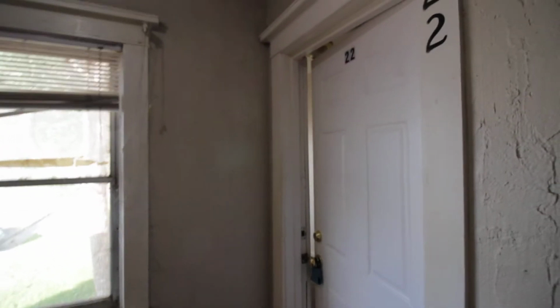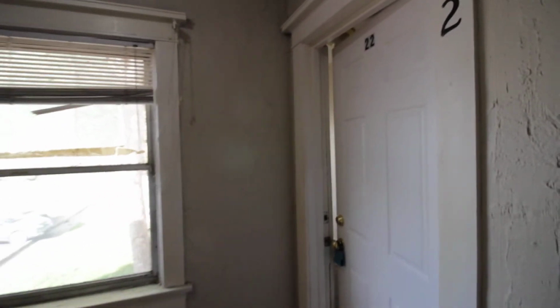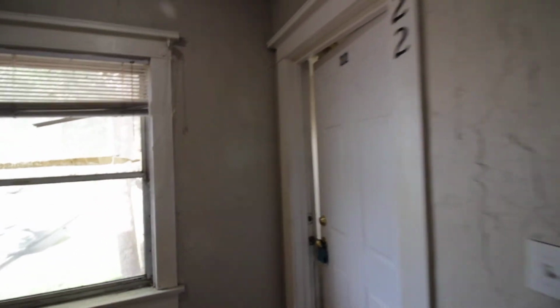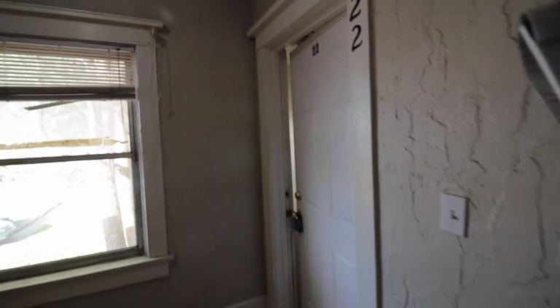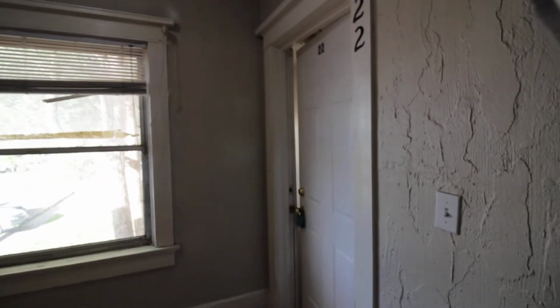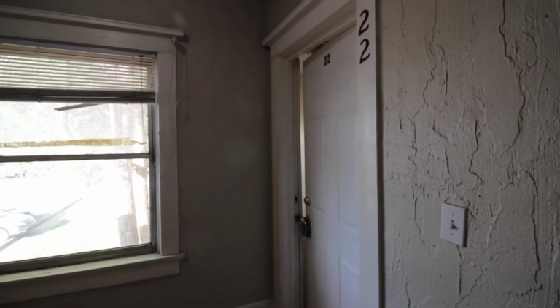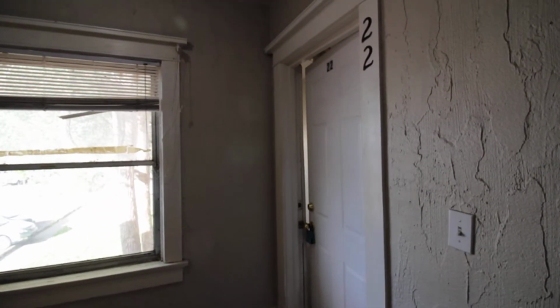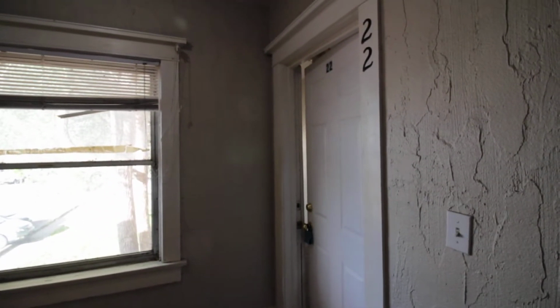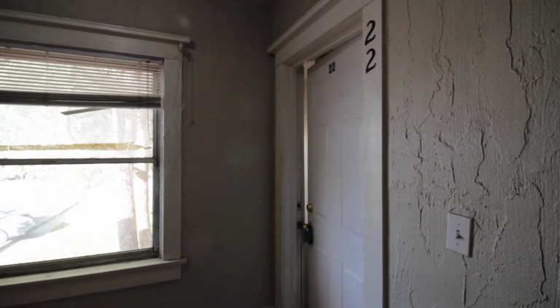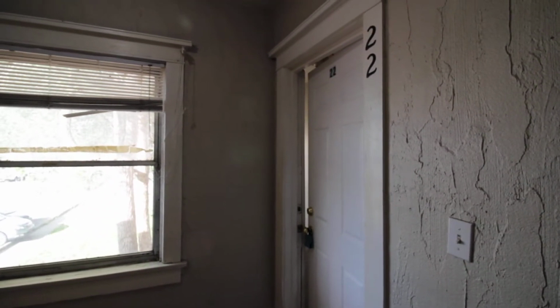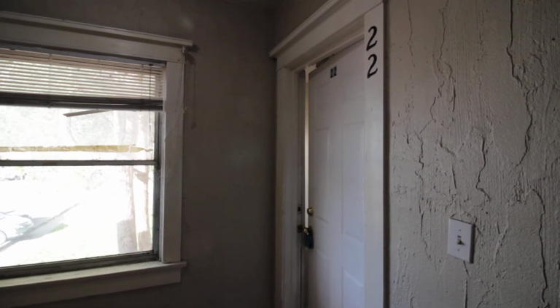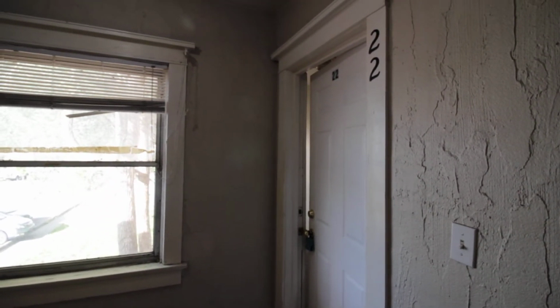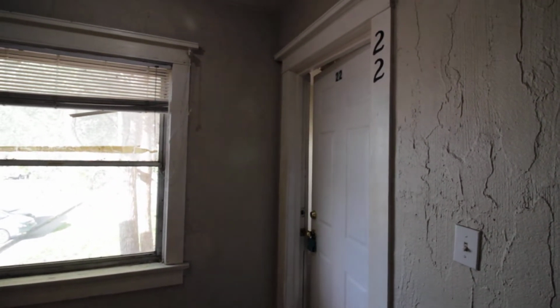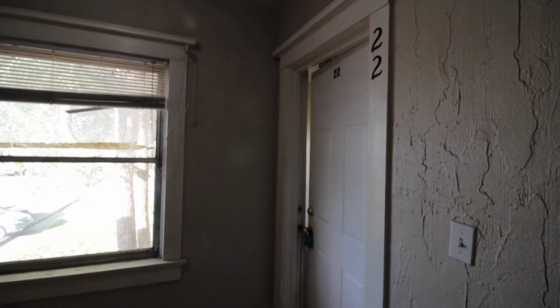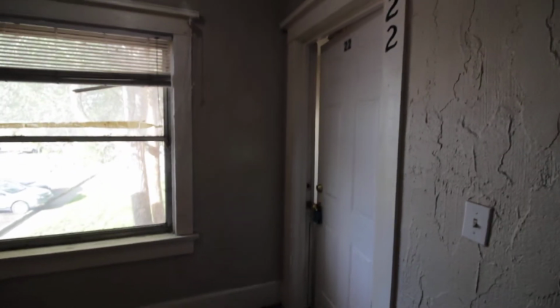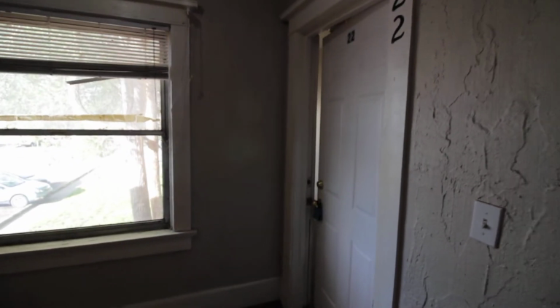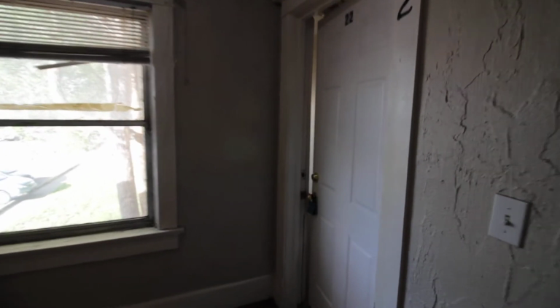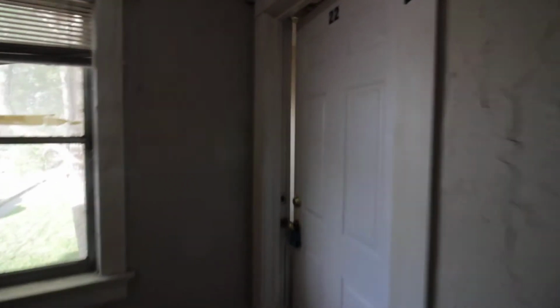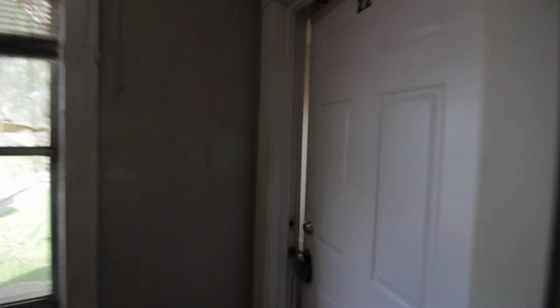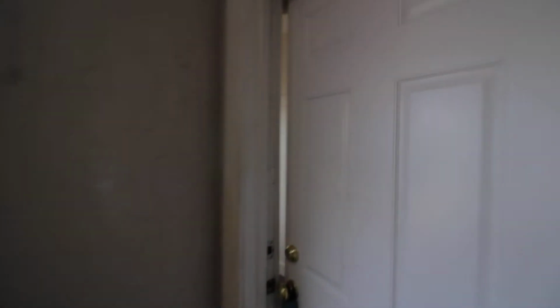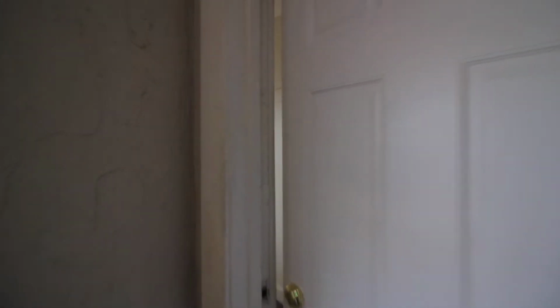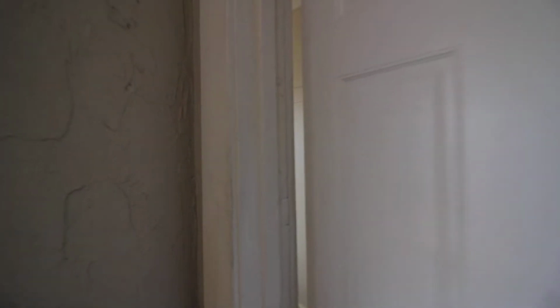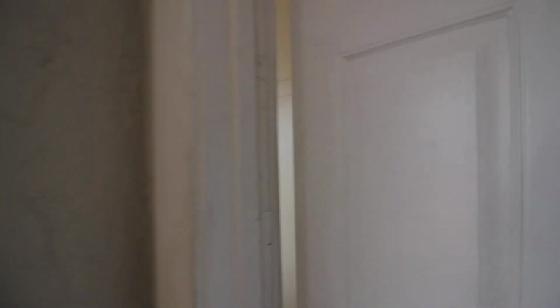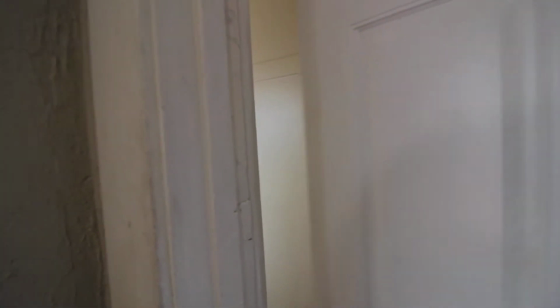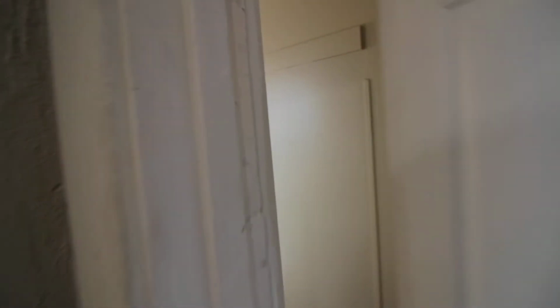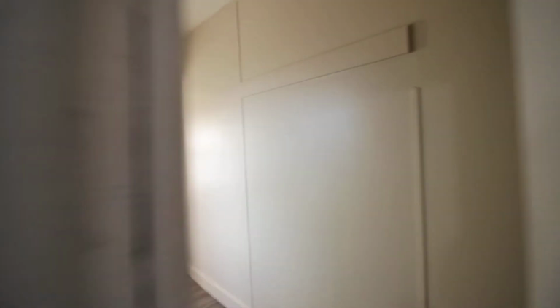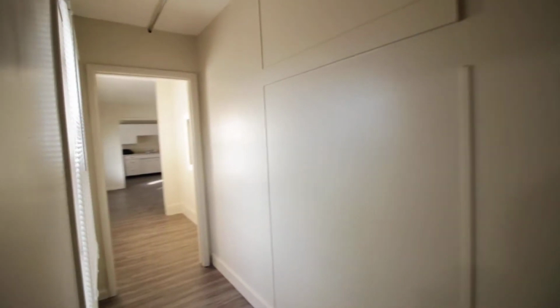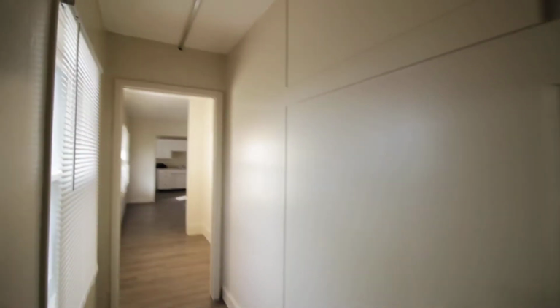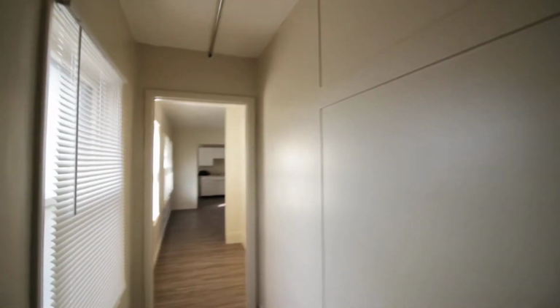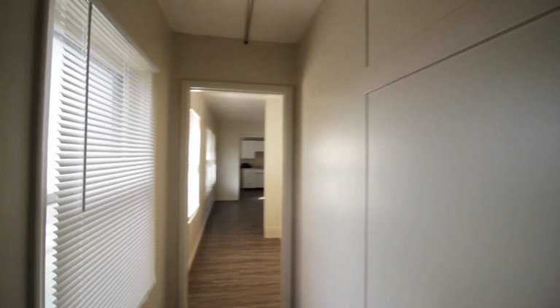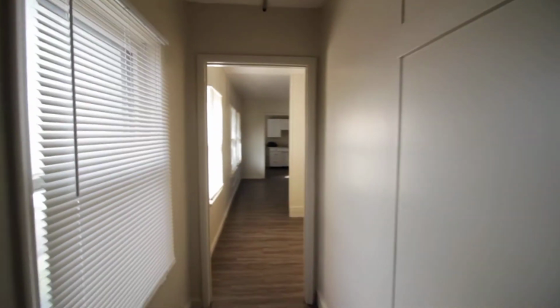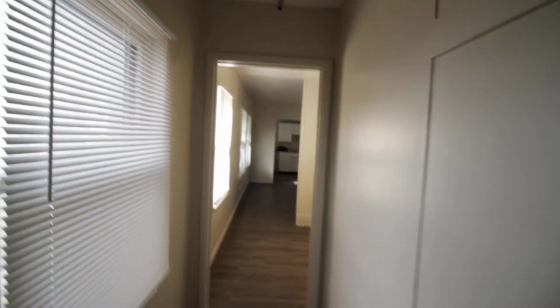Today we'll be doing a virtual tour of 488 D Street, Apartment 22 here in Idaho Falls. This is an upstairs unit, it's a one bedroom, one bath.